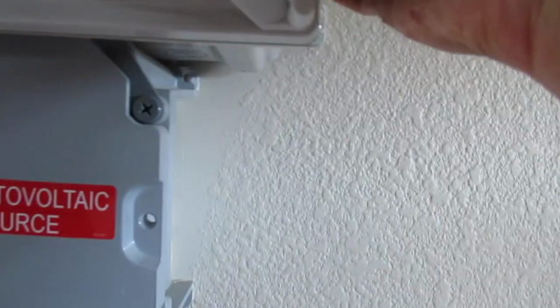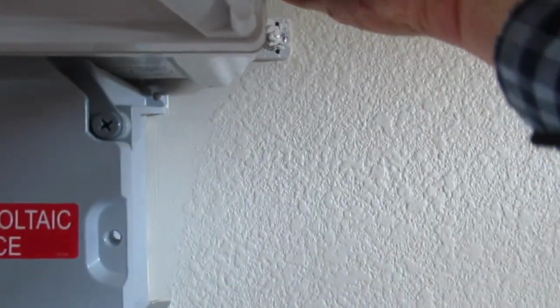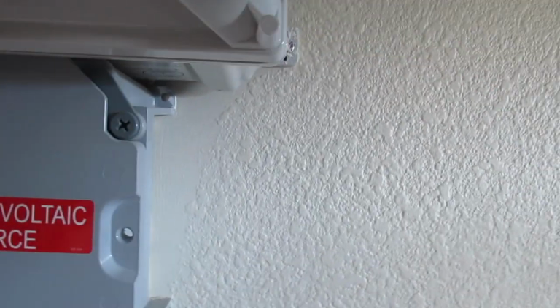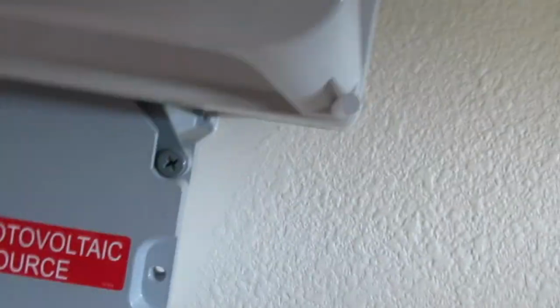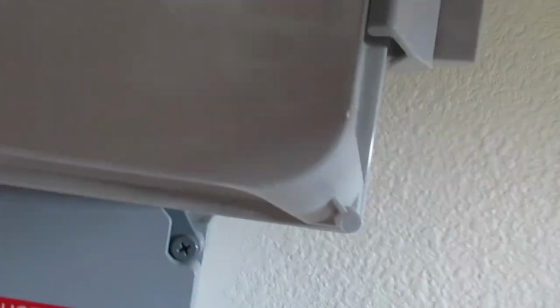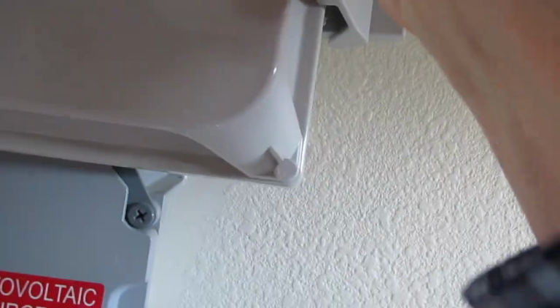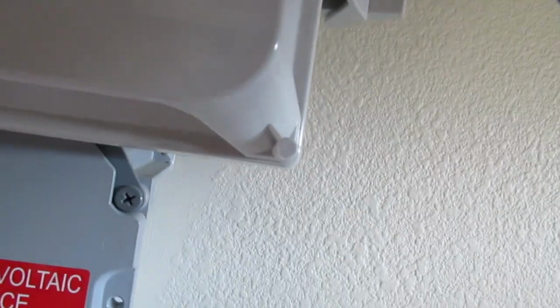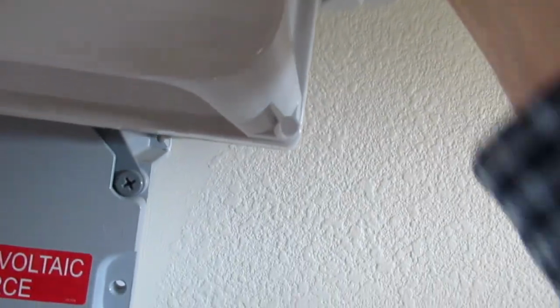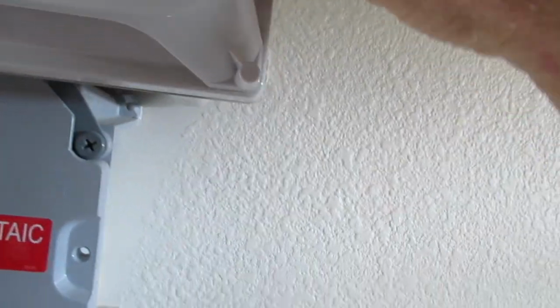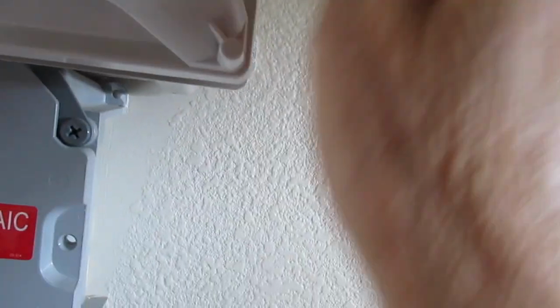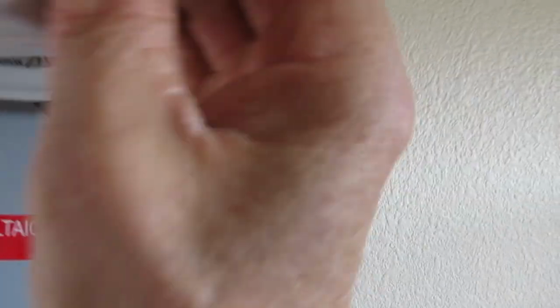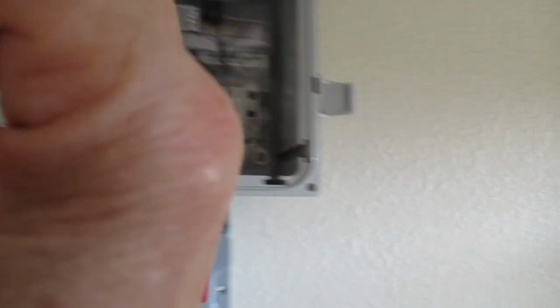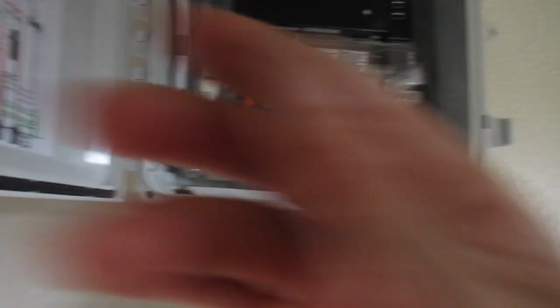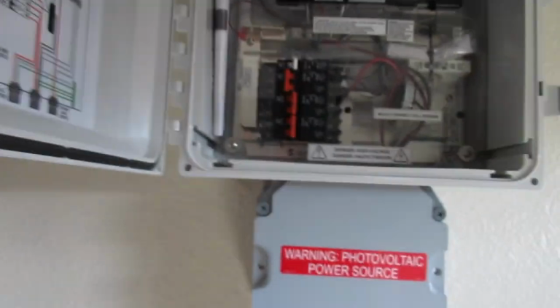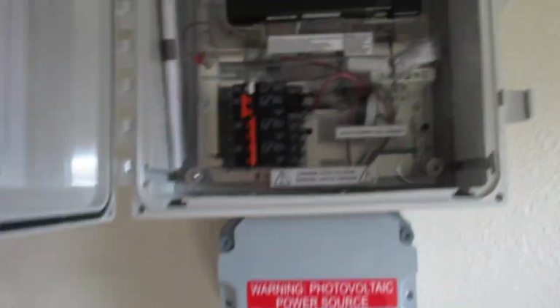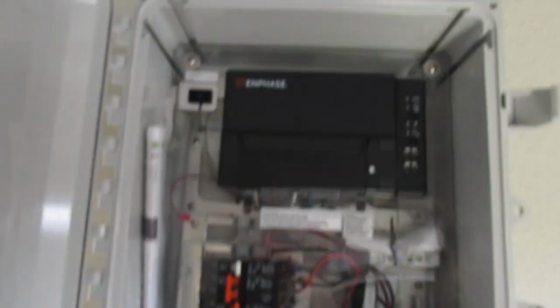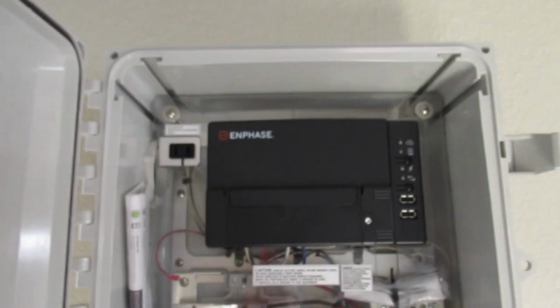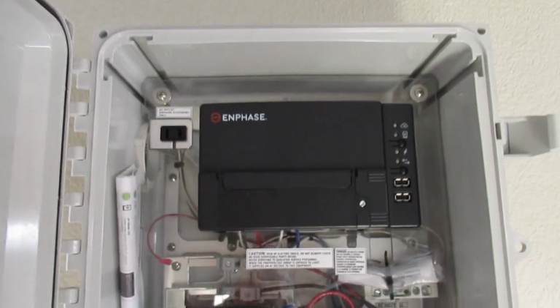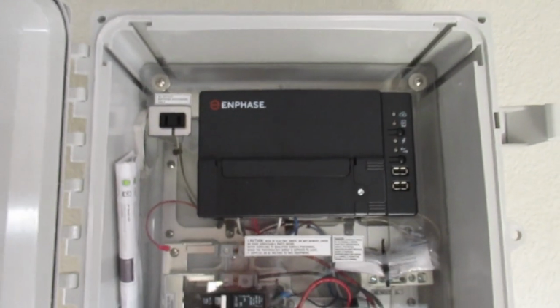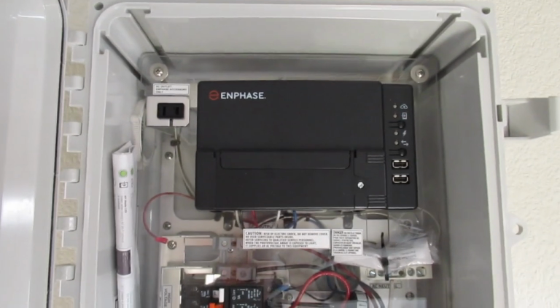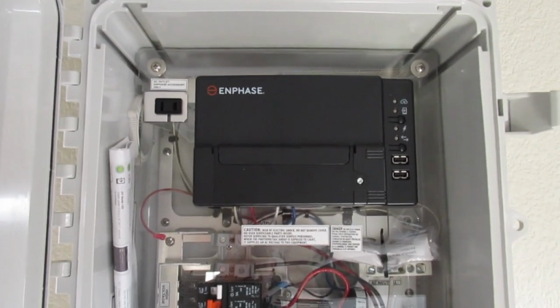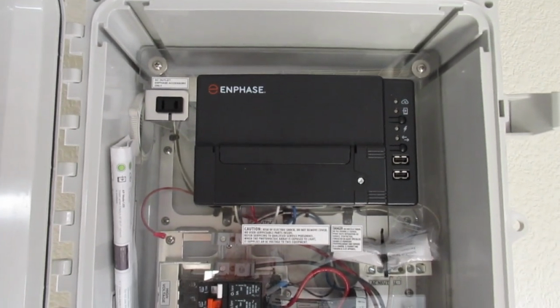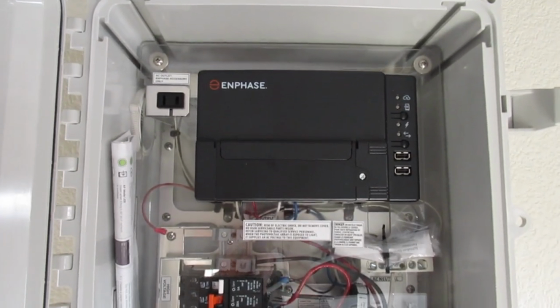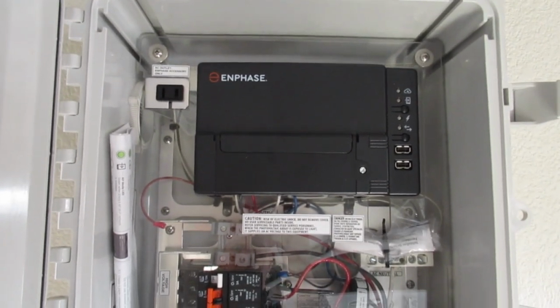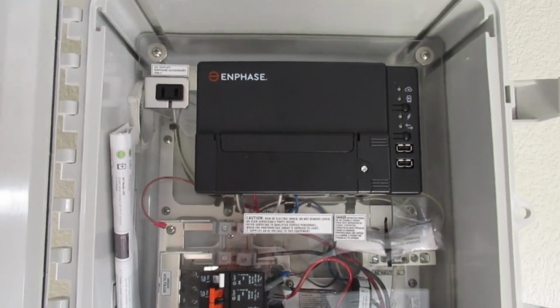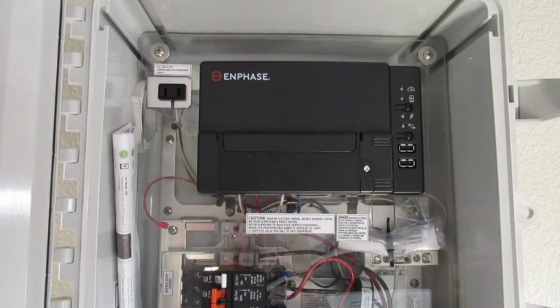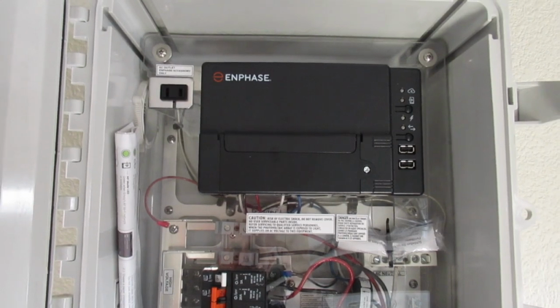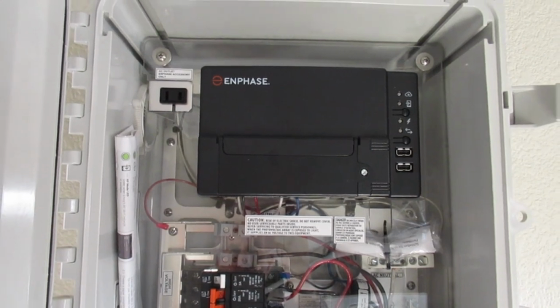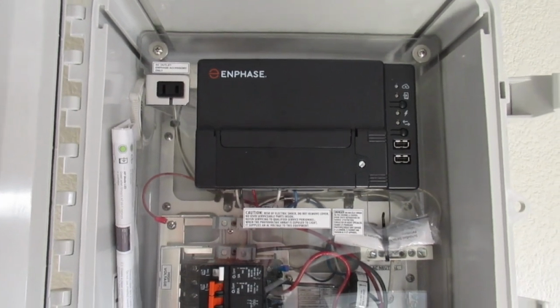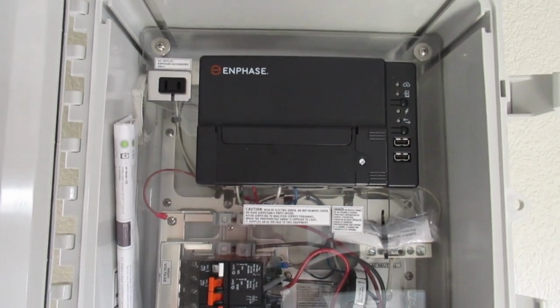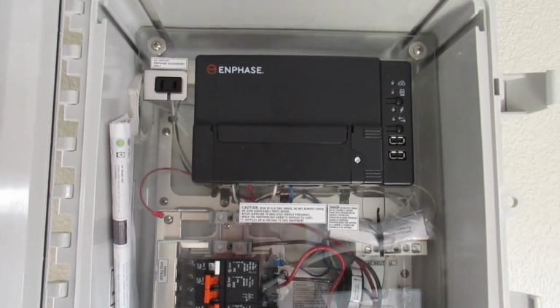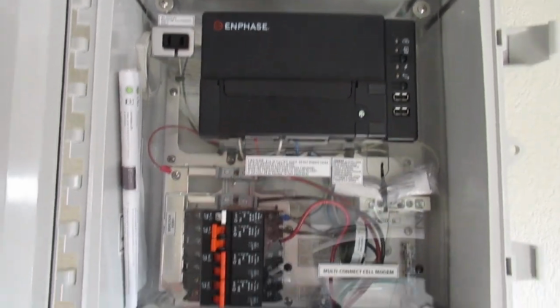And you still have solar and you're still able to benefit from solar. By the way, this is one of the cleanest, highest quality types of solar inverters. More intelligent contractors are putting this in all the time.